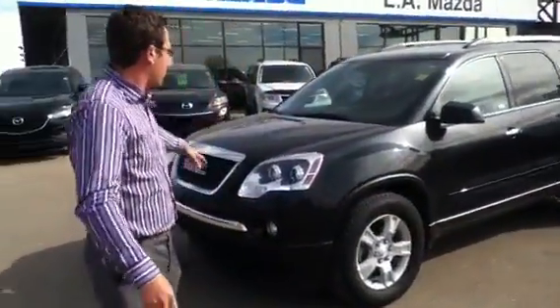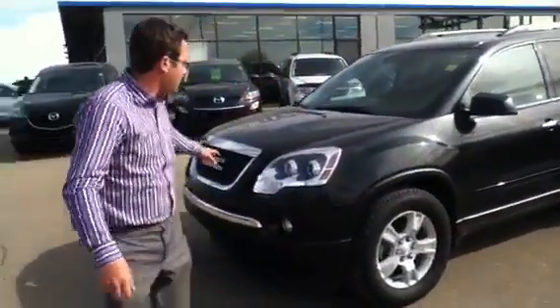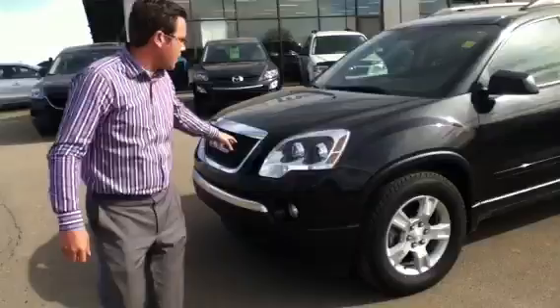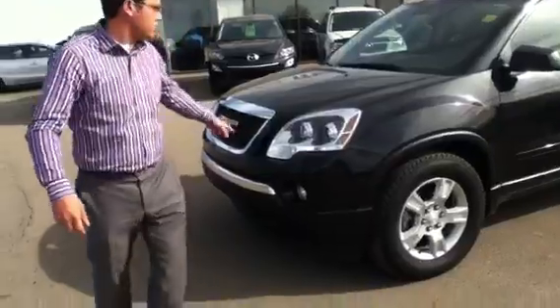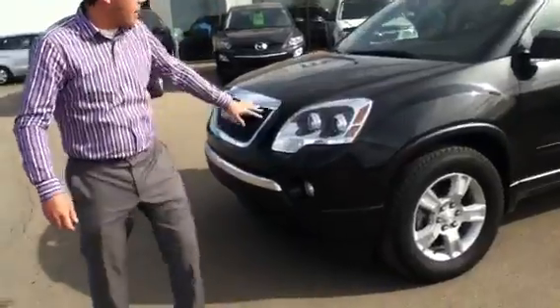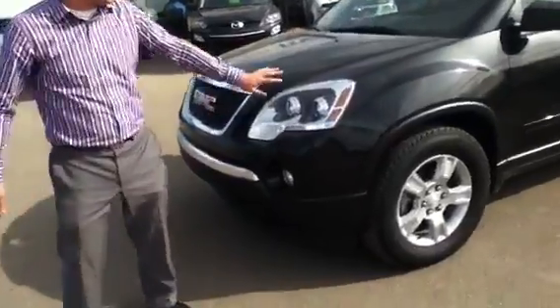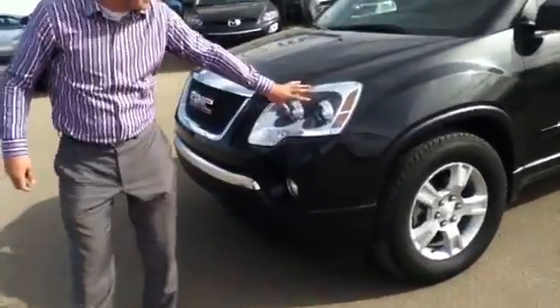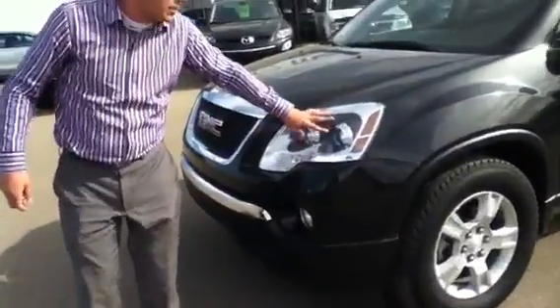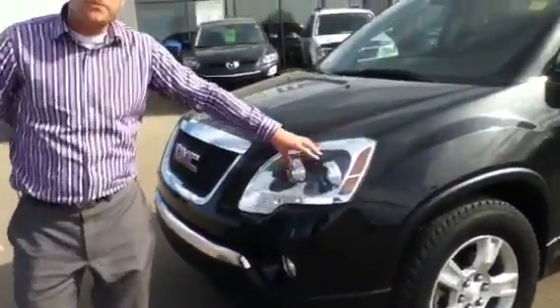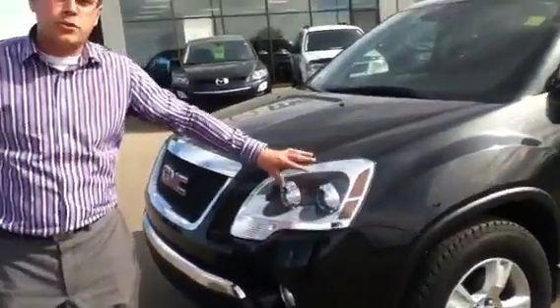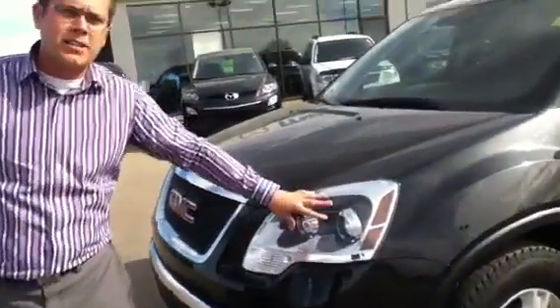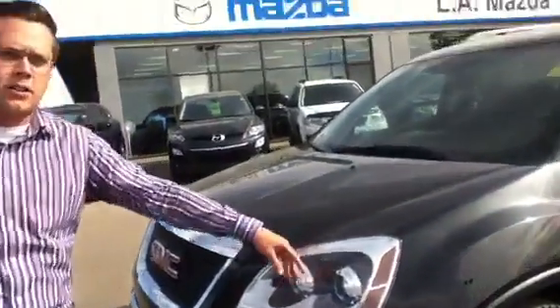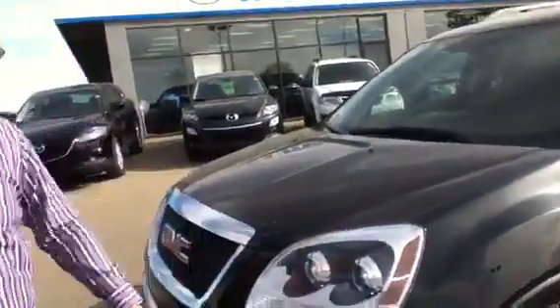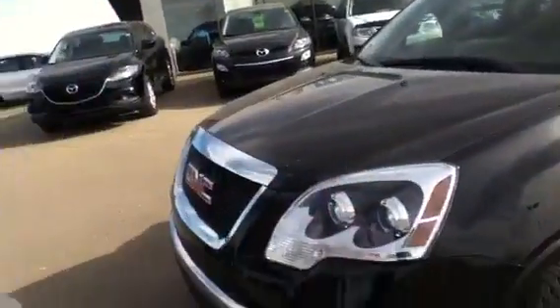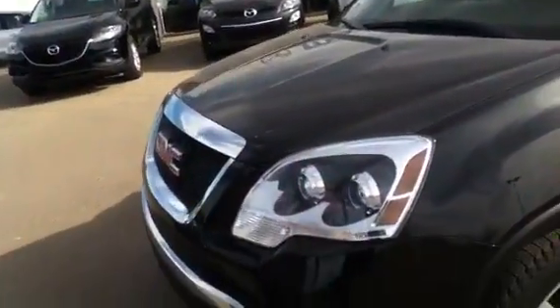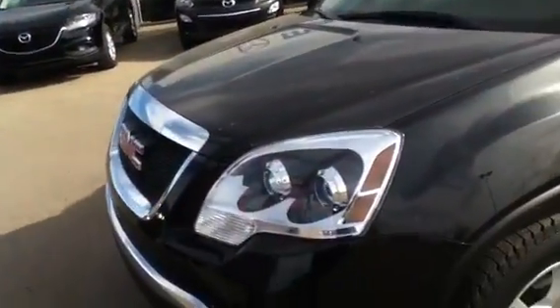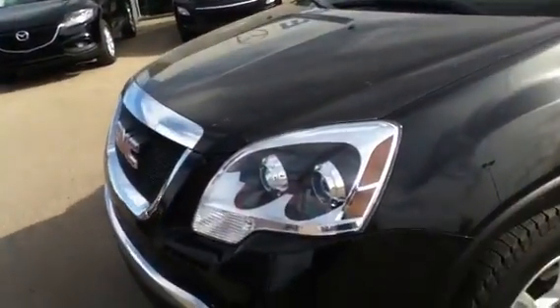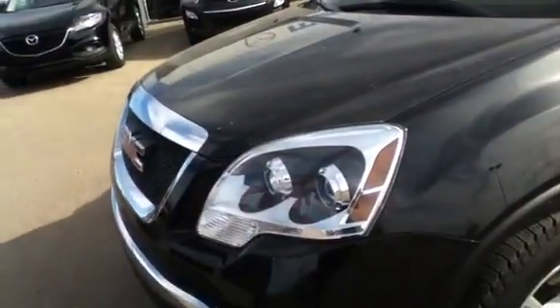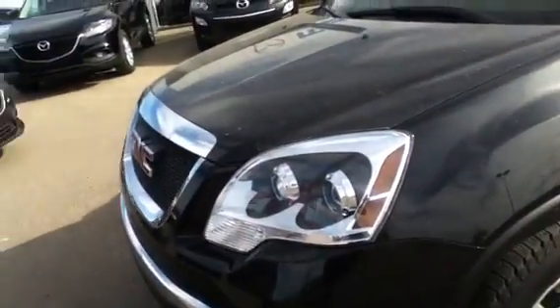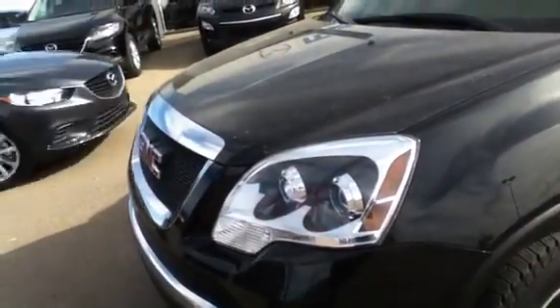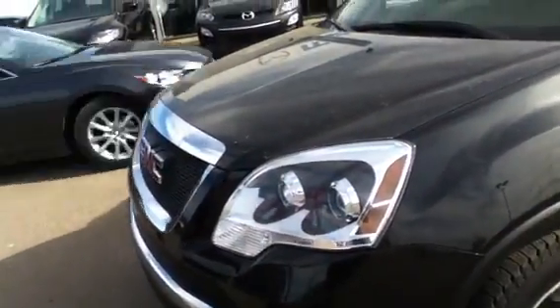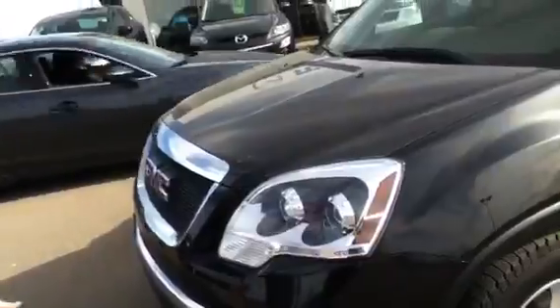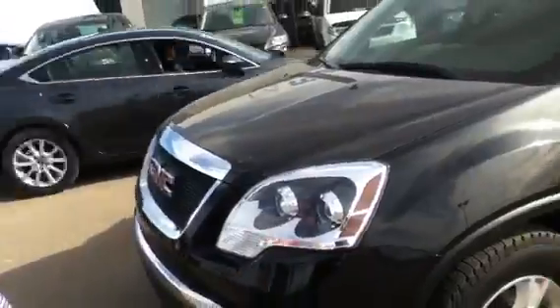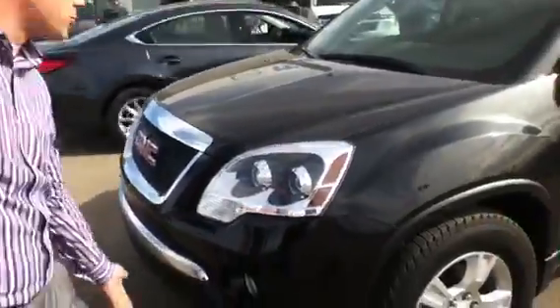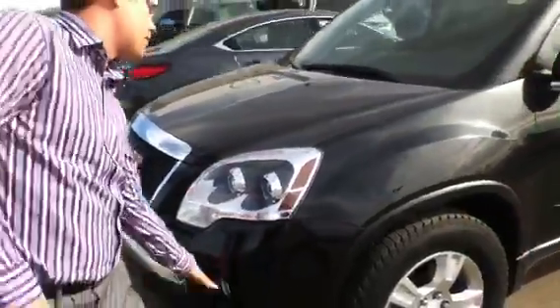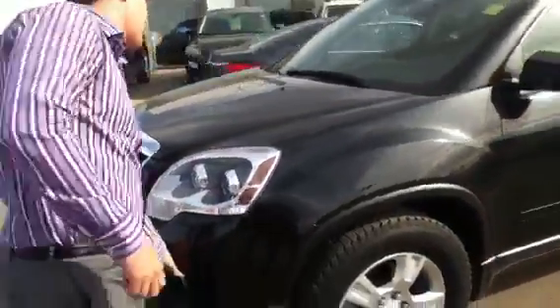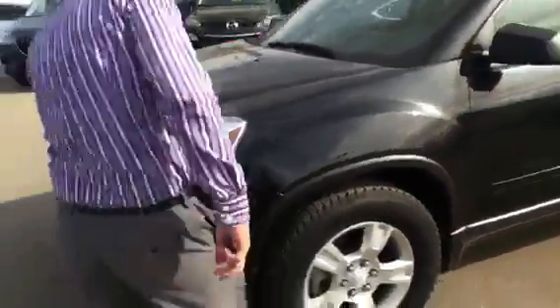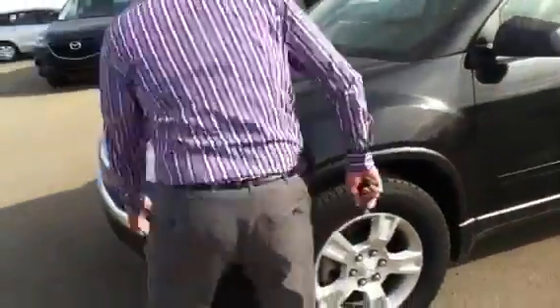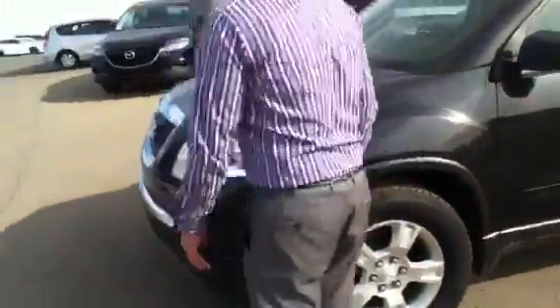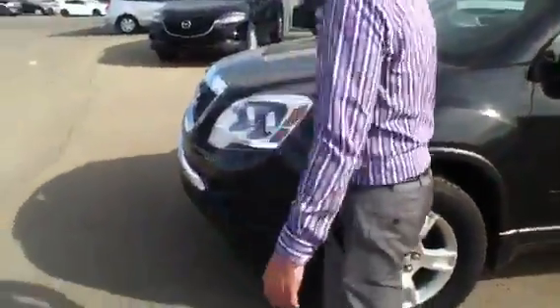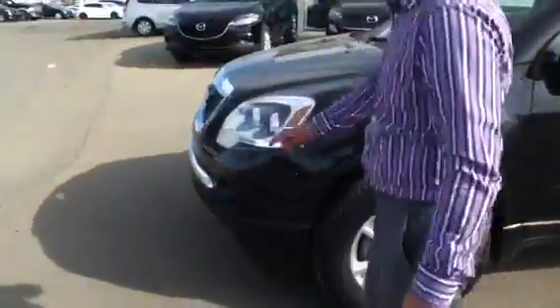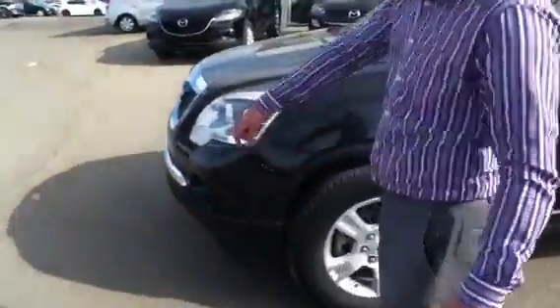Starting up in the front you'll see you have projector headlights. These are Xenon, so you're going to get your high beams and your low beams — great for nighttime visibility. You also have the added feature of fog lamps down low.